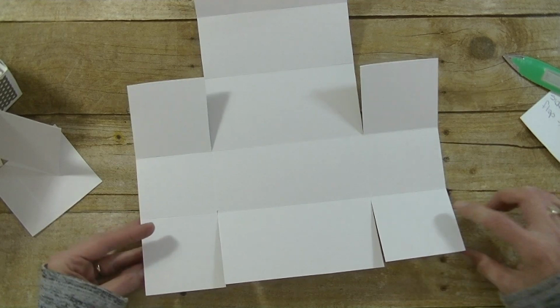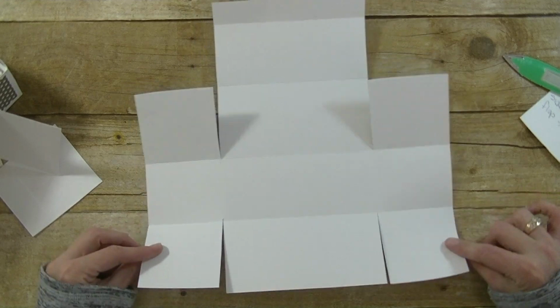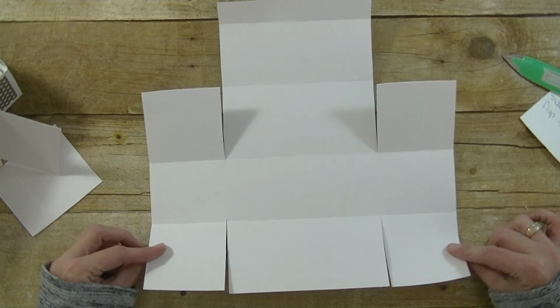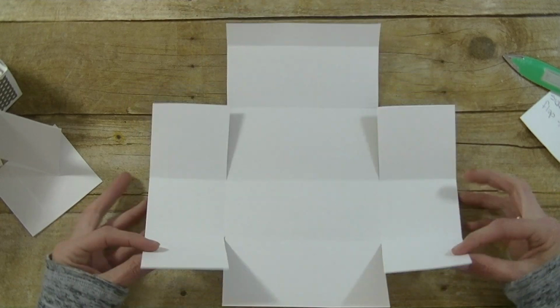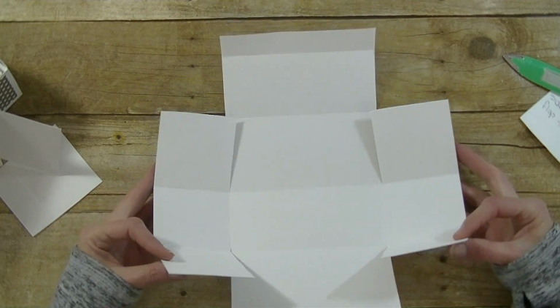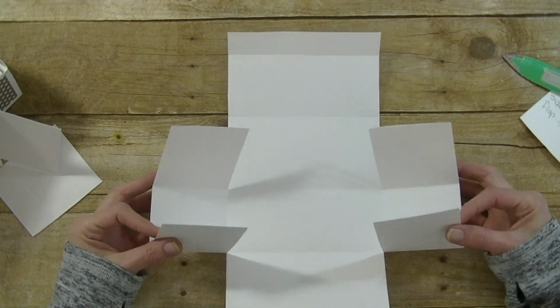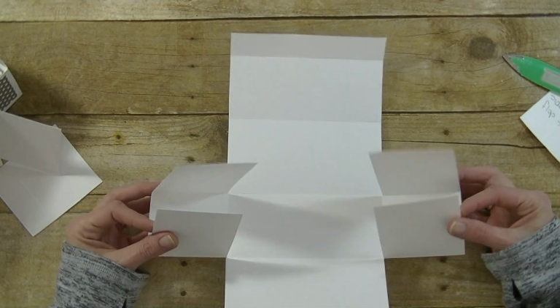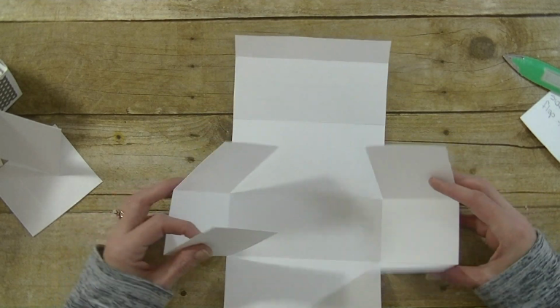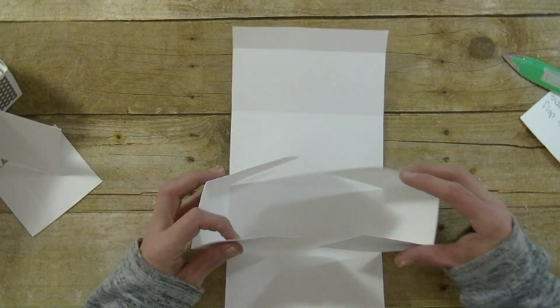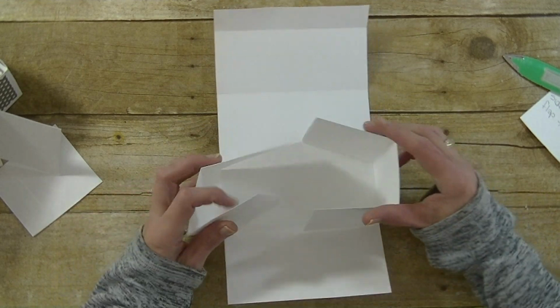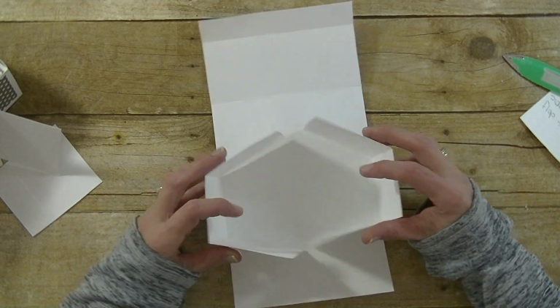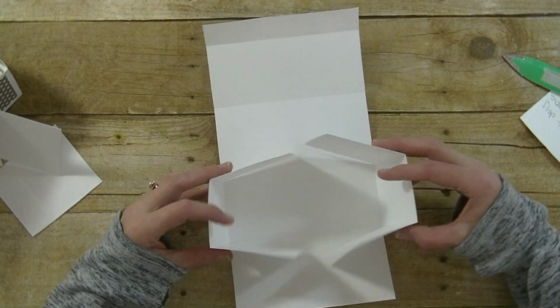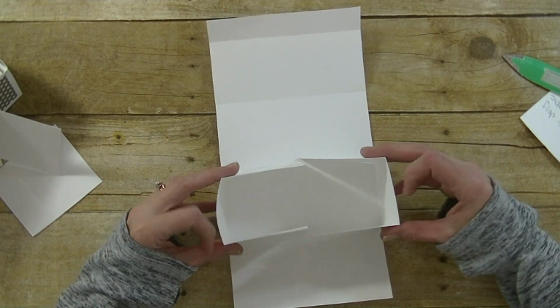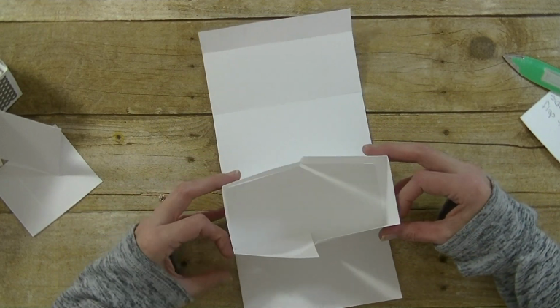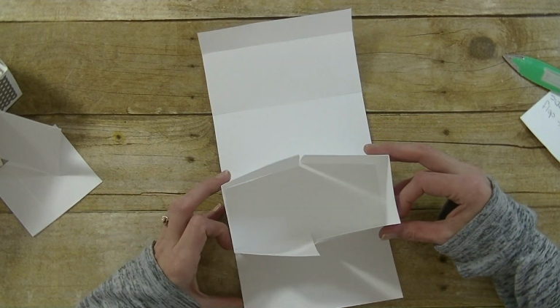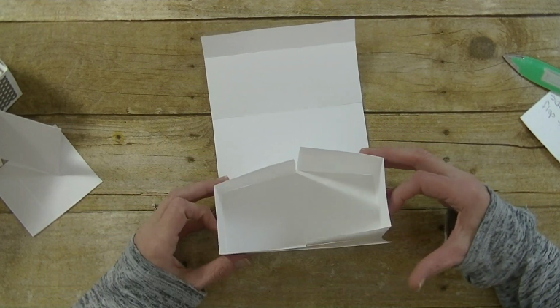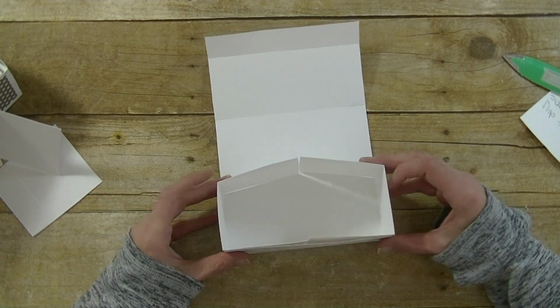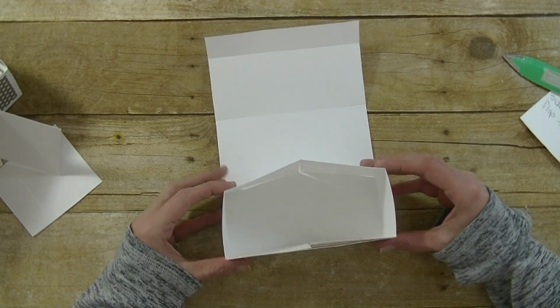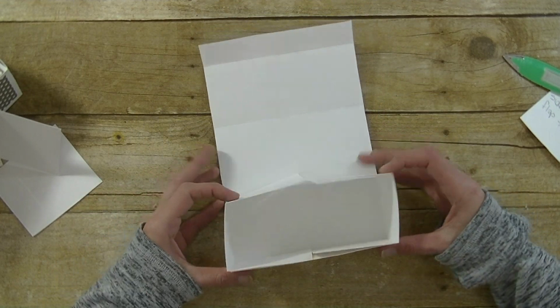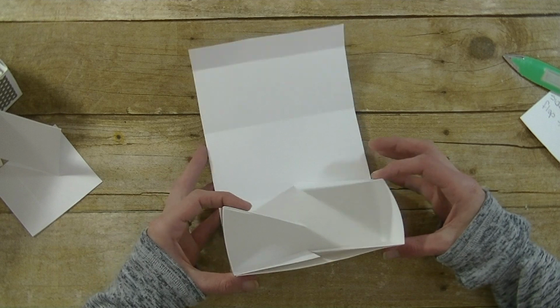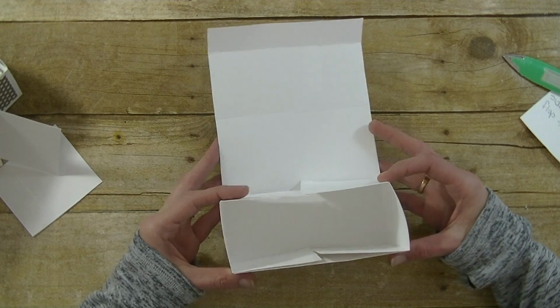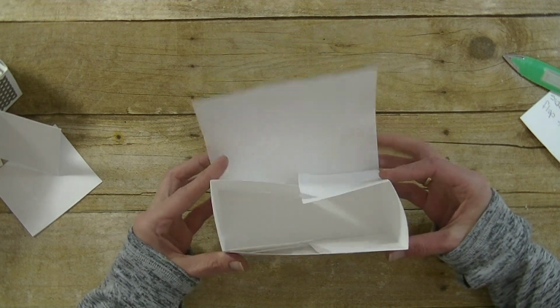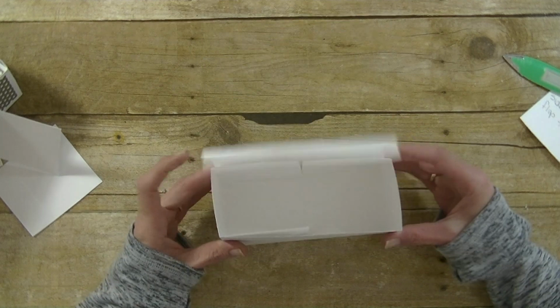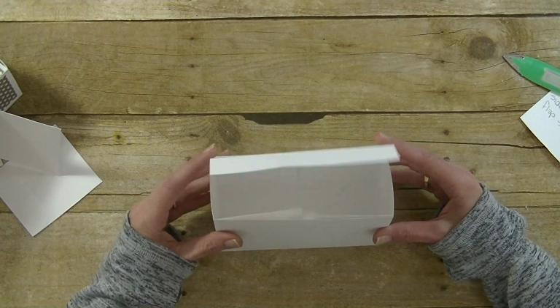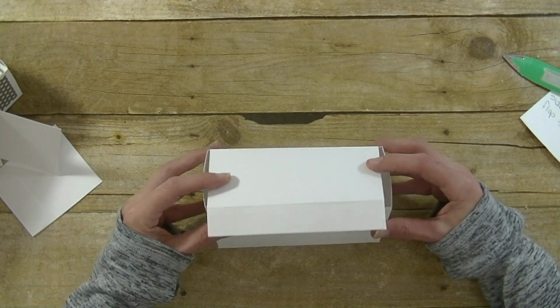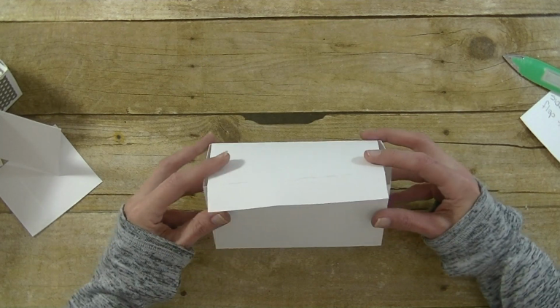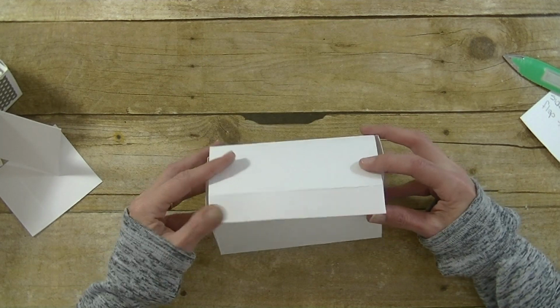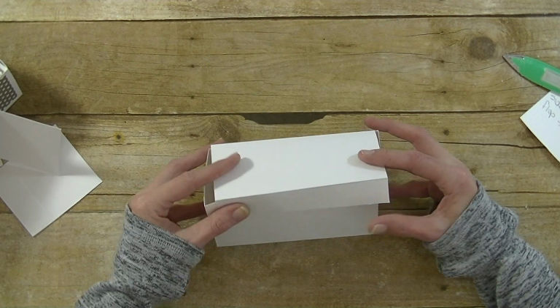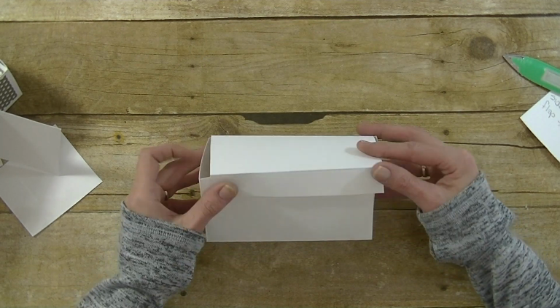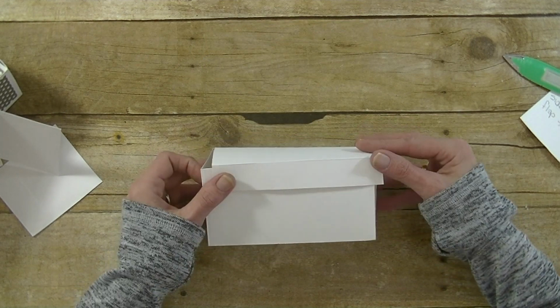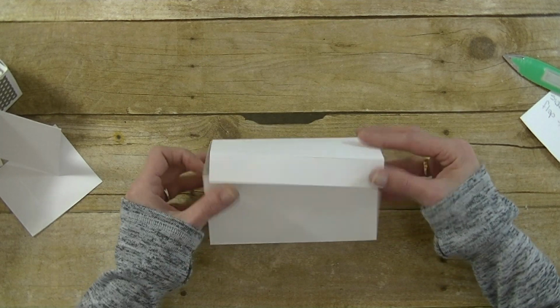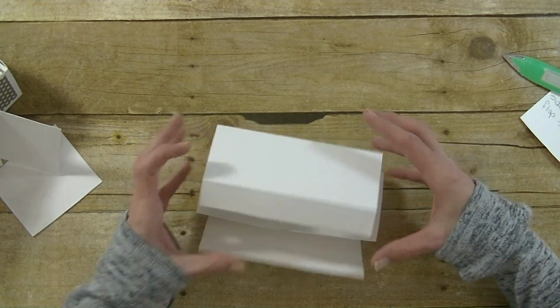And that quick the box is done. This is the sides — that goes in like this. Then we have the front, the back, the top, and then the top flap like that.